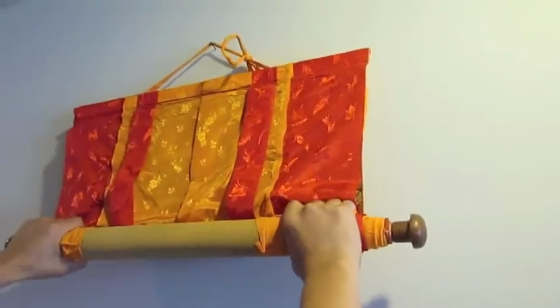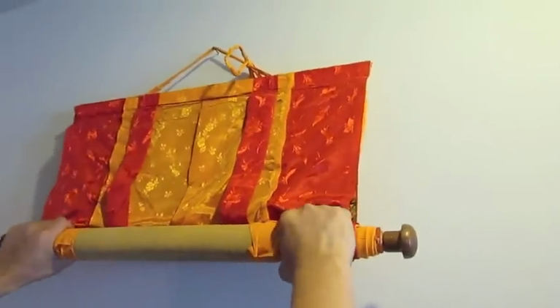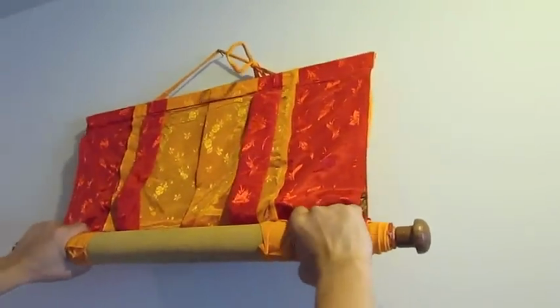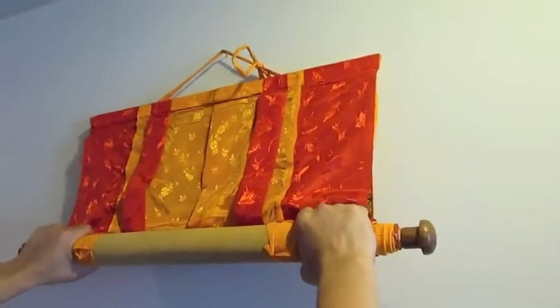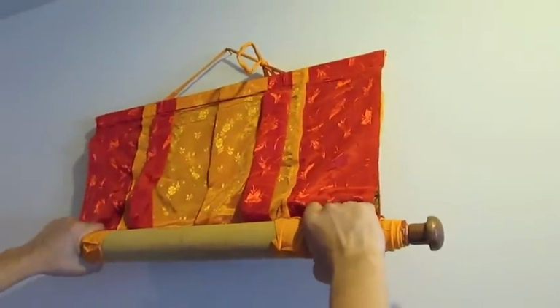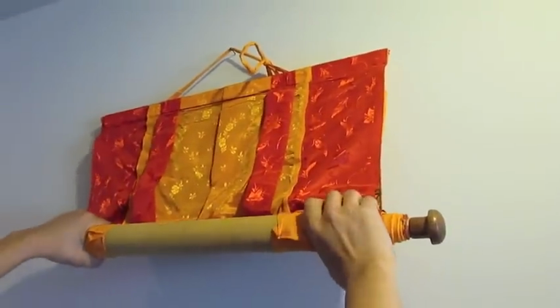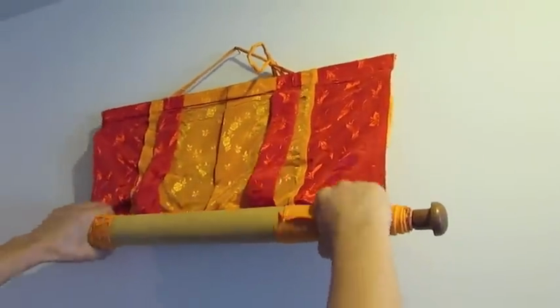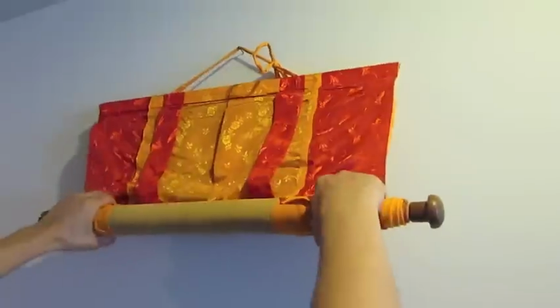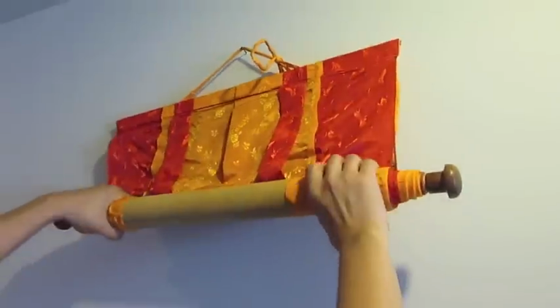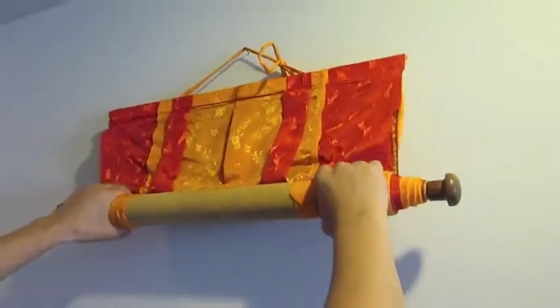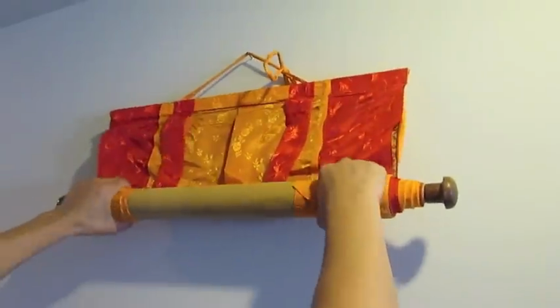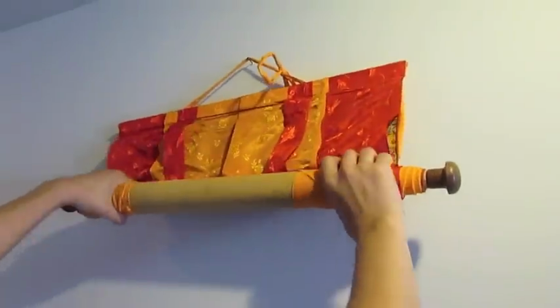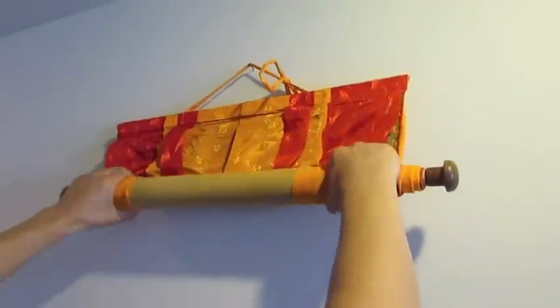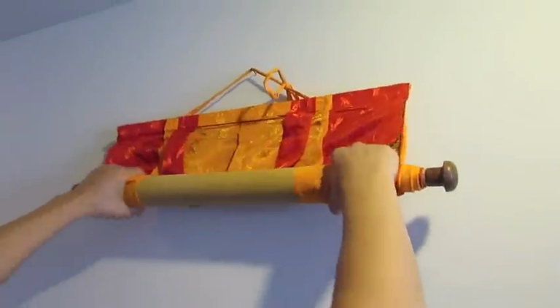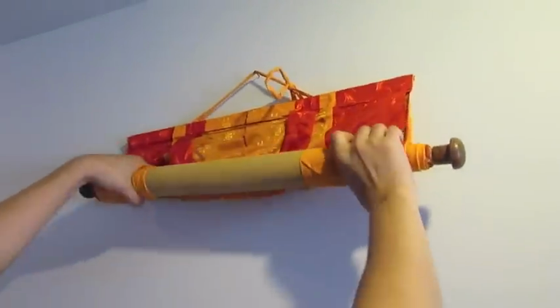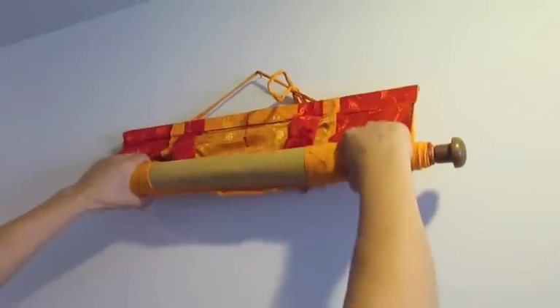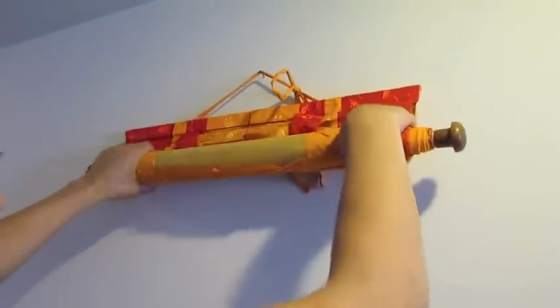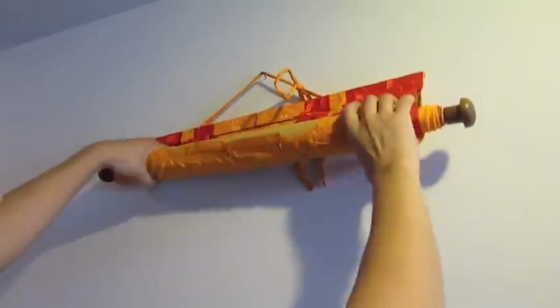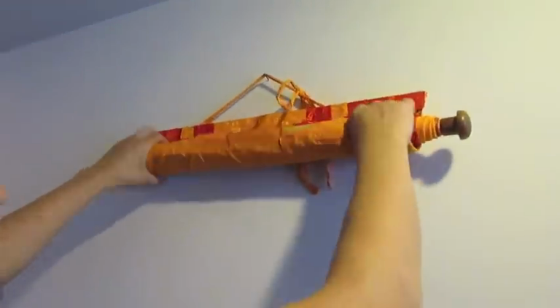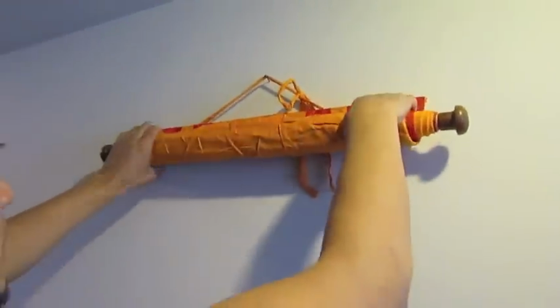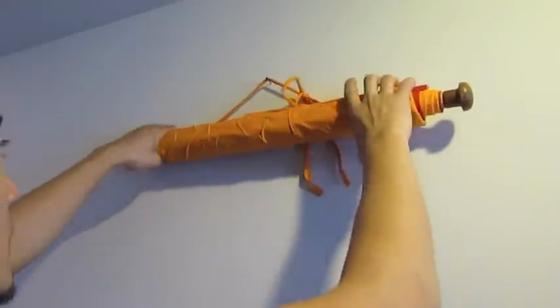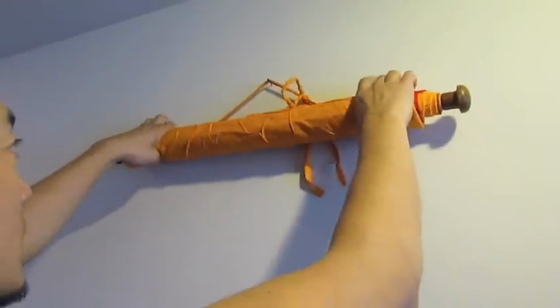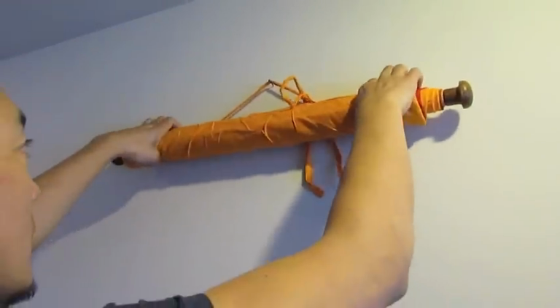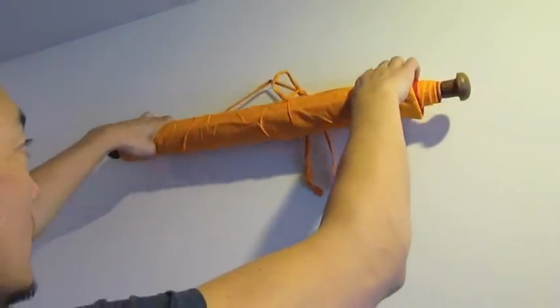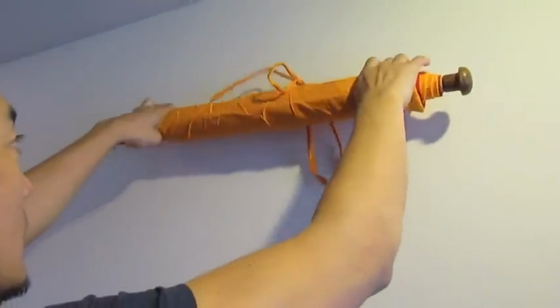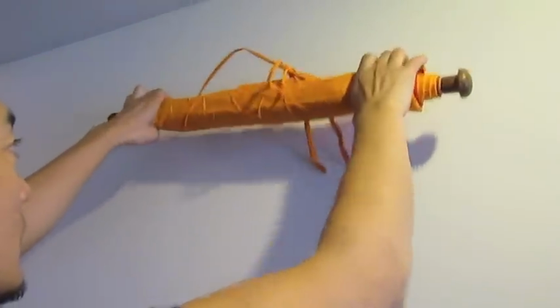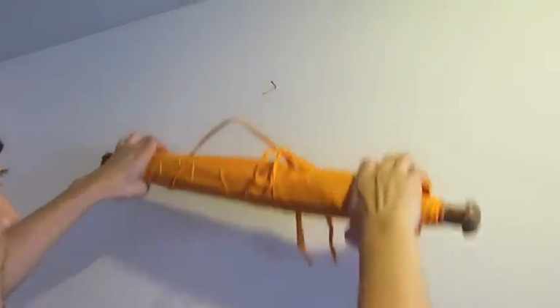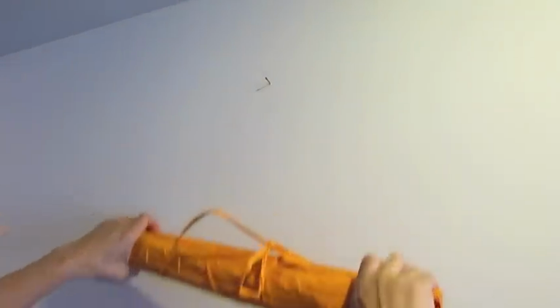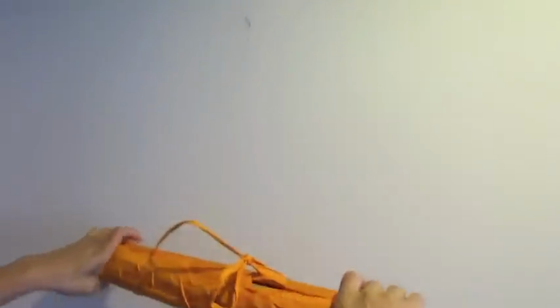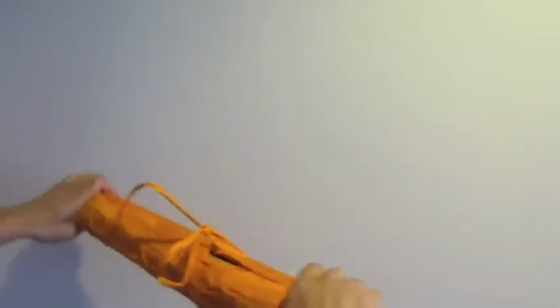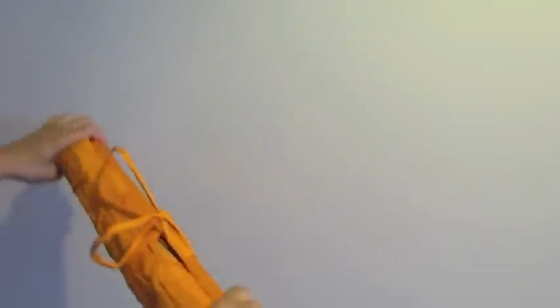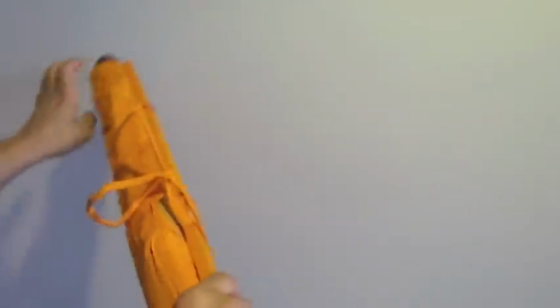You should periodically stop and look at the back of the canvas to make sure that you are not wrinkling it or compromising it in any way.